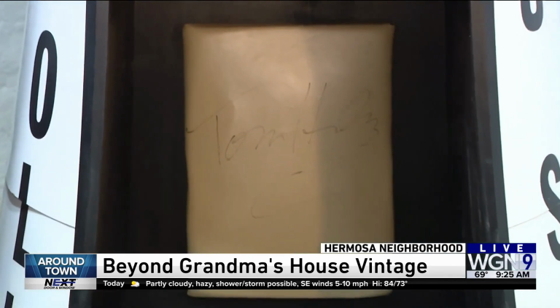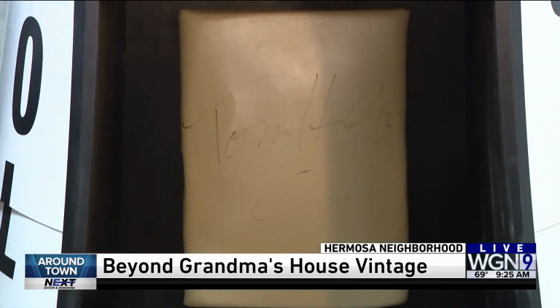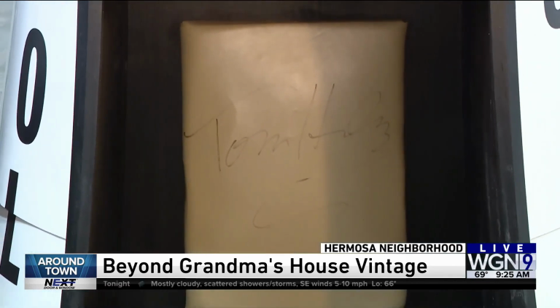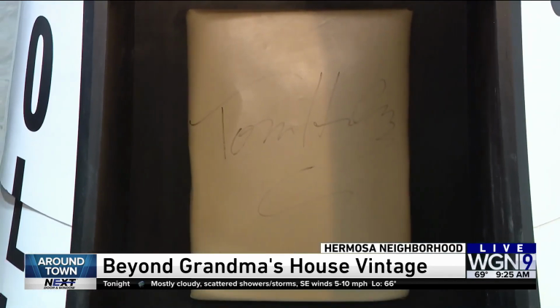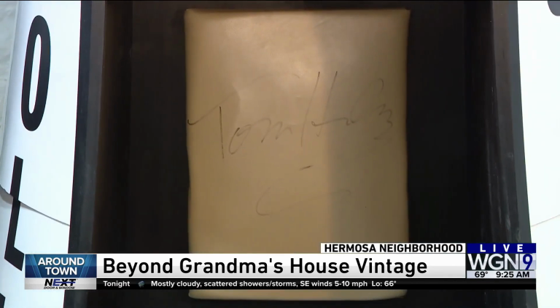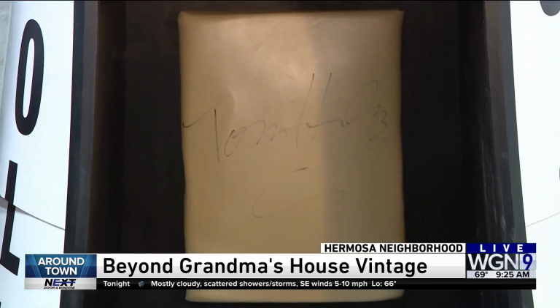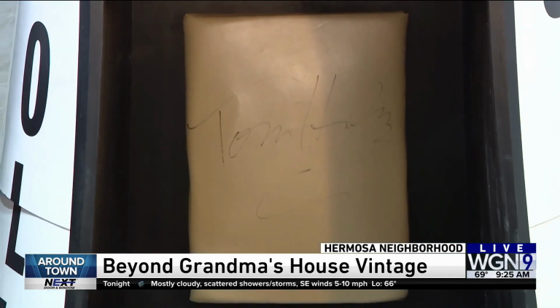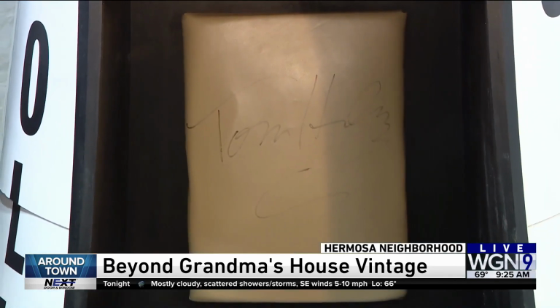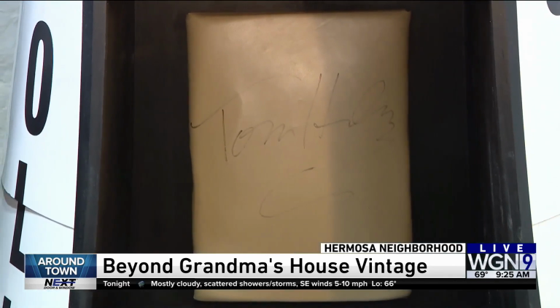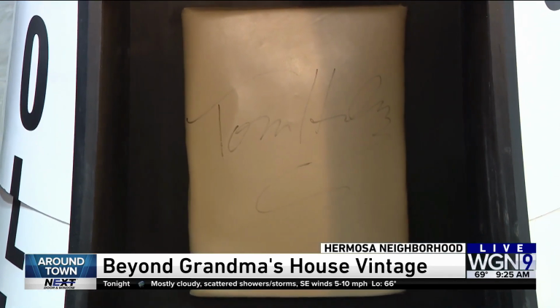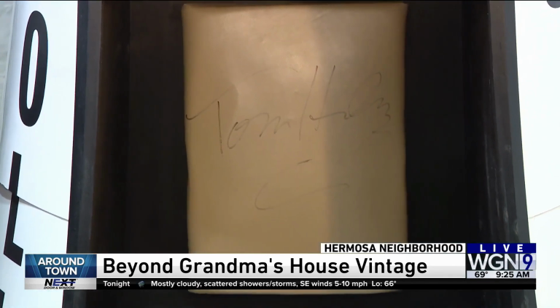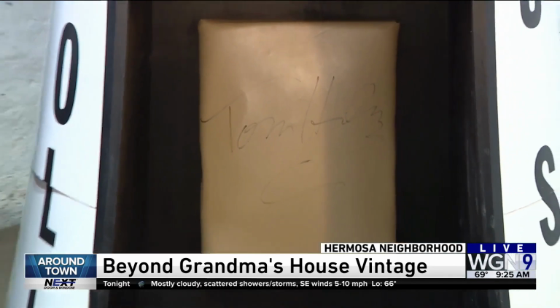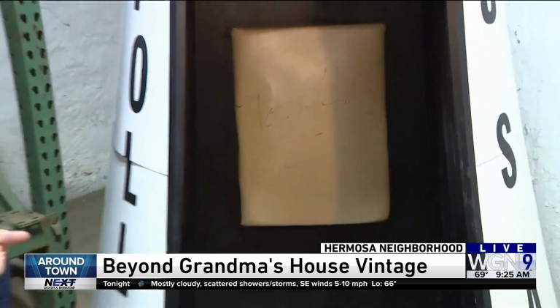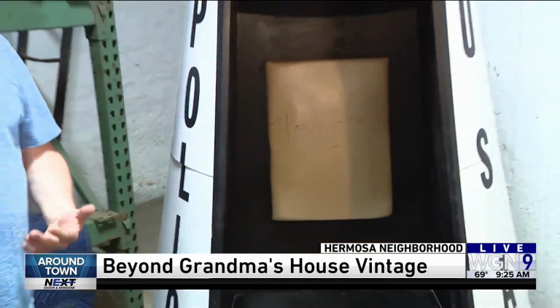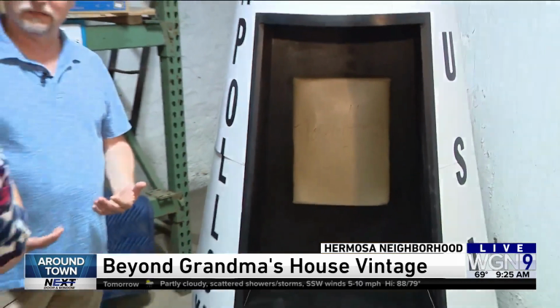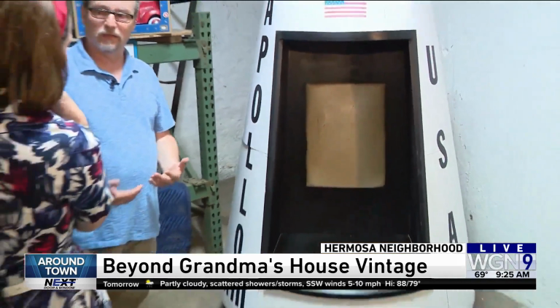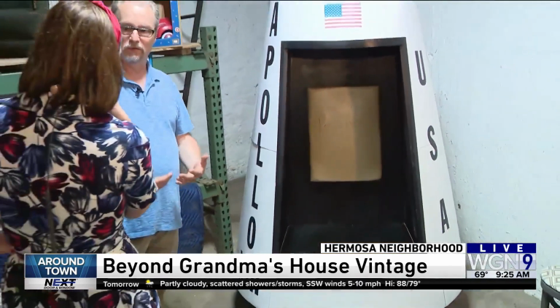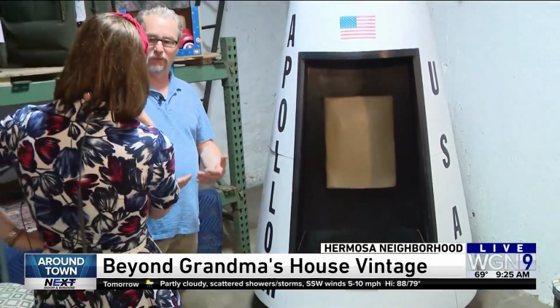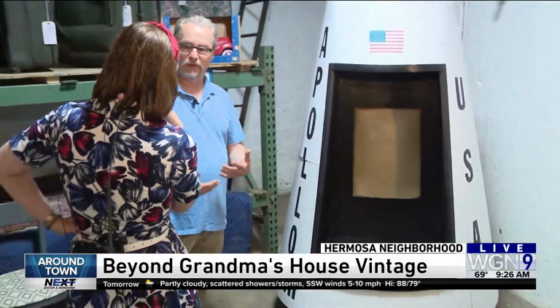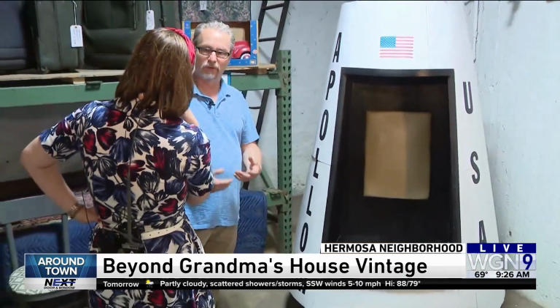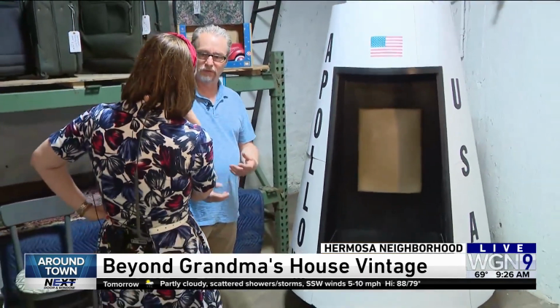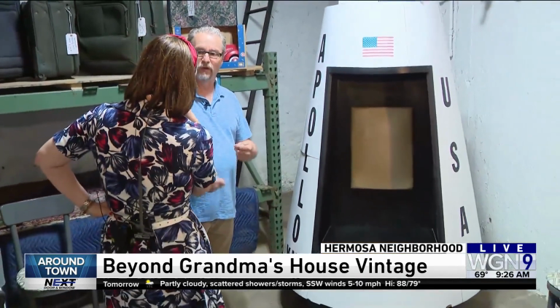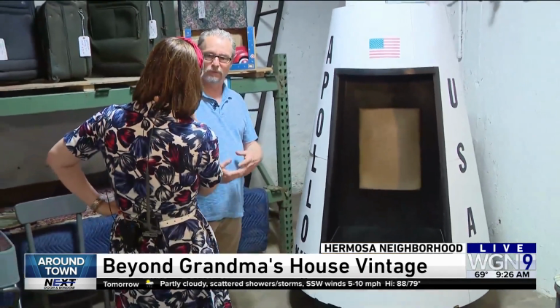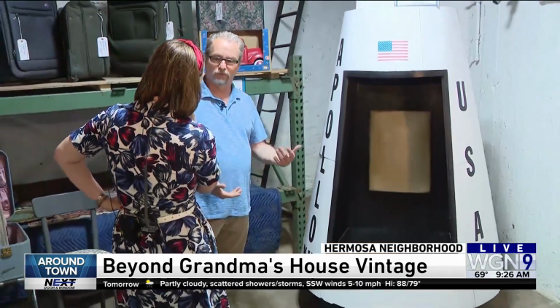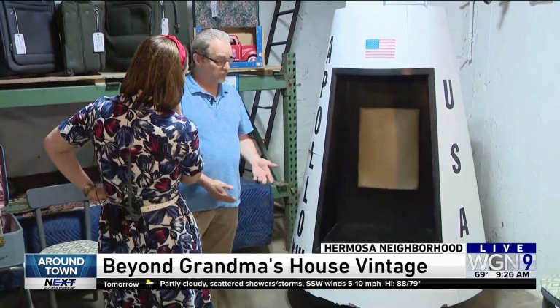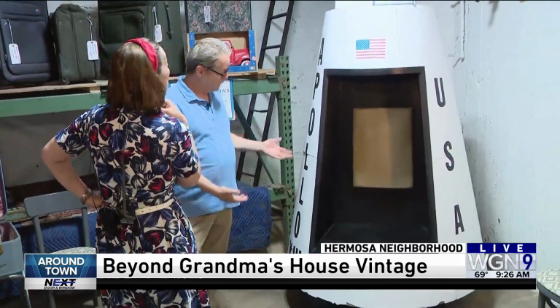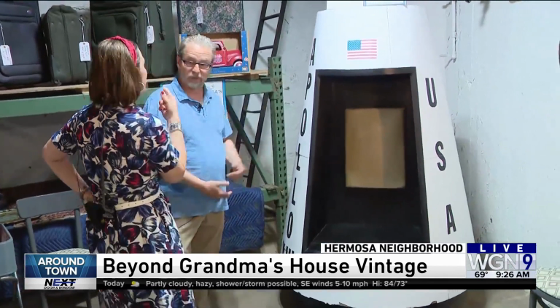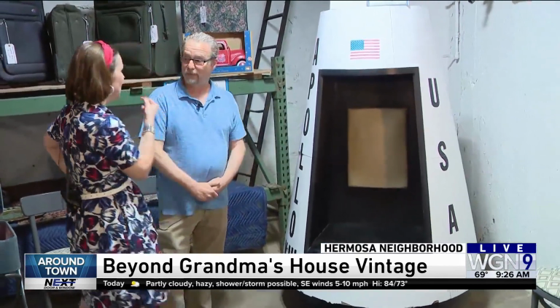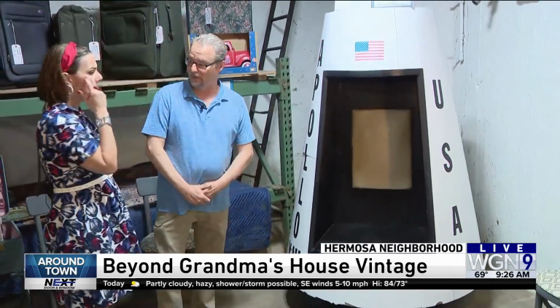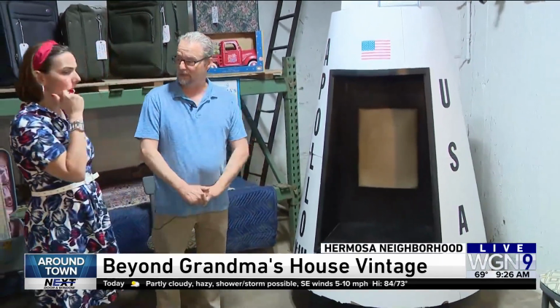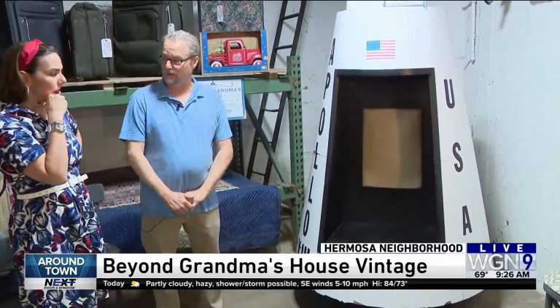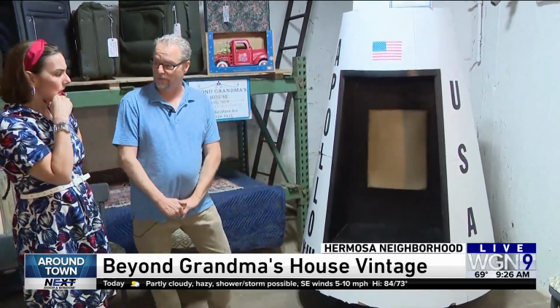Wow. It's a replica of some sort of the Apollo 13. Was it used for the movie or something? We think he had it in one of the theaters when they opened up the movie. Oh, got it. And it was a prop made for it.